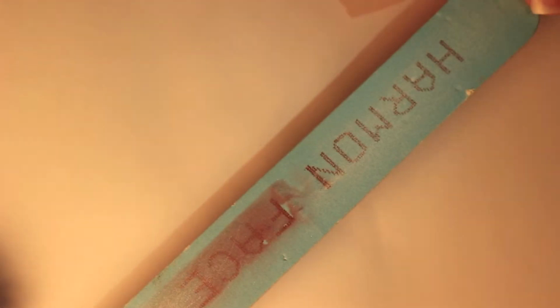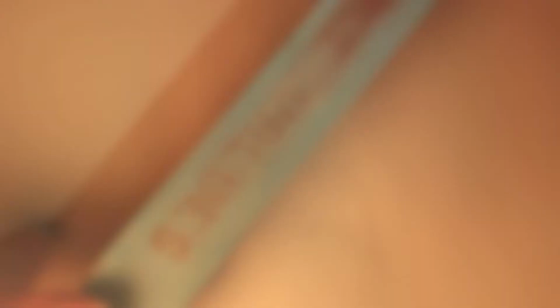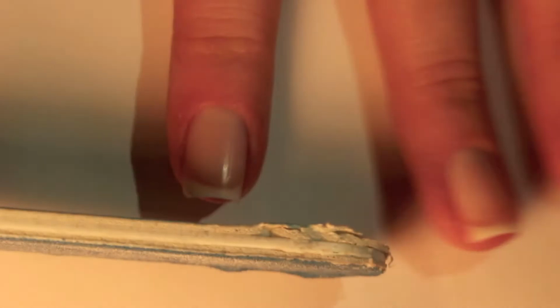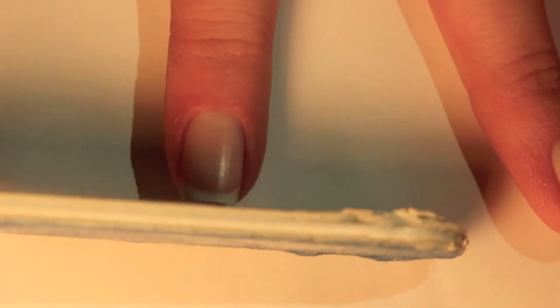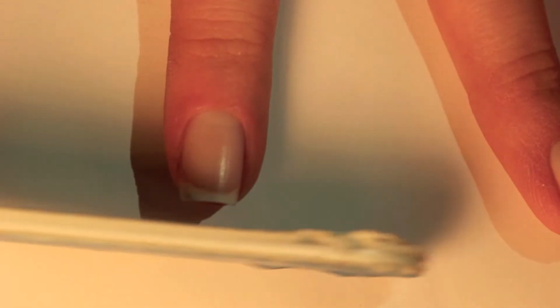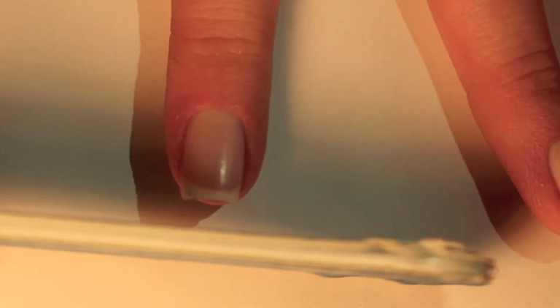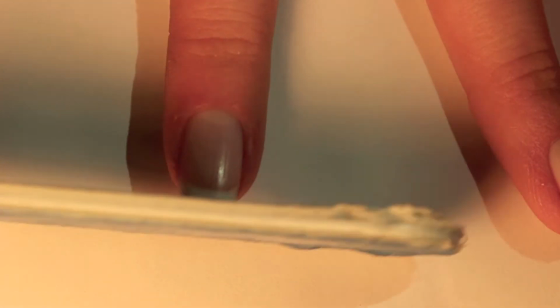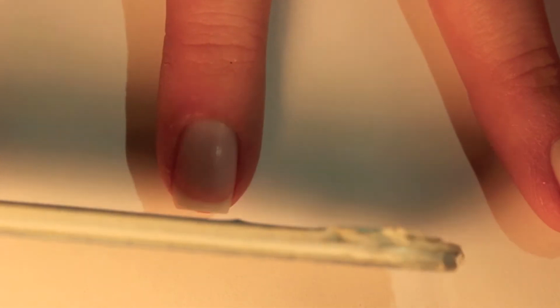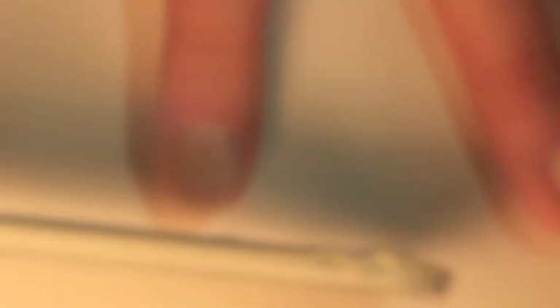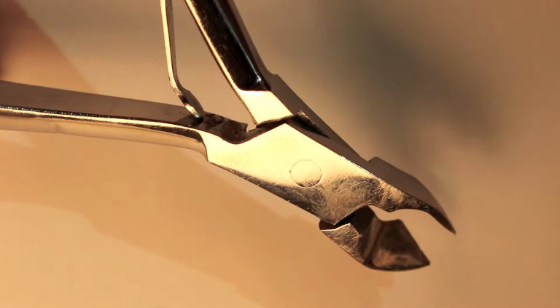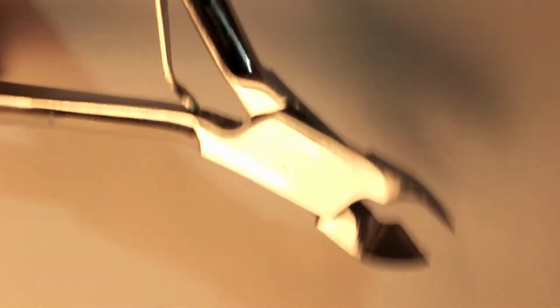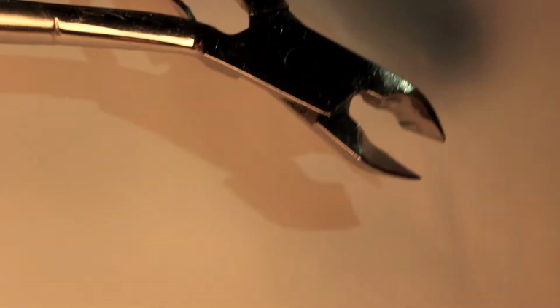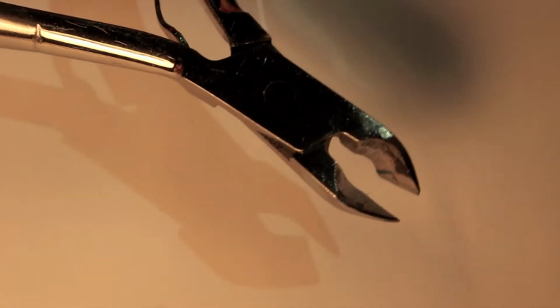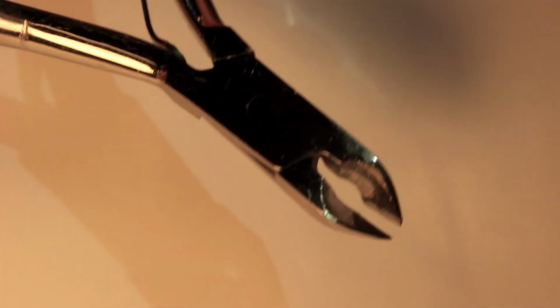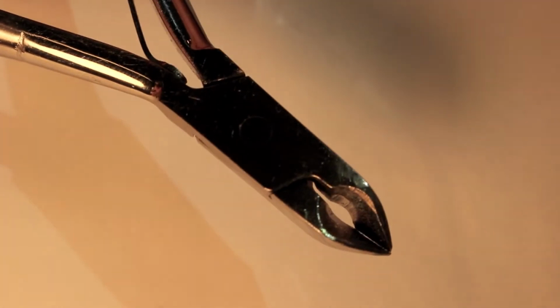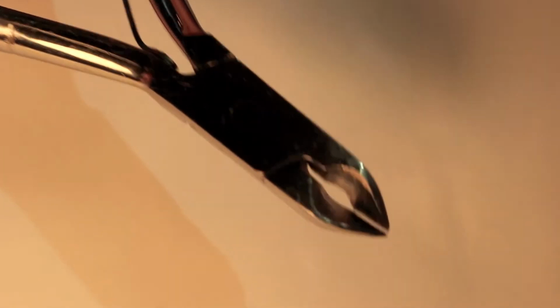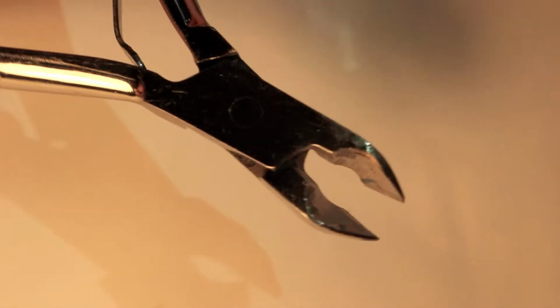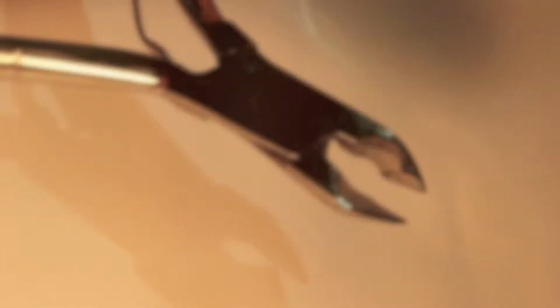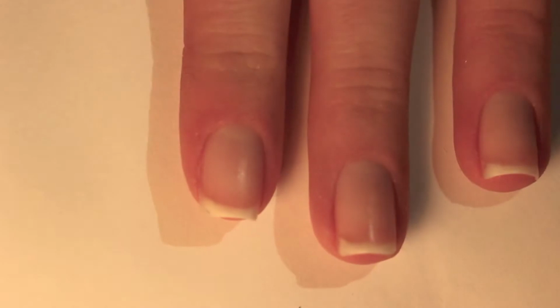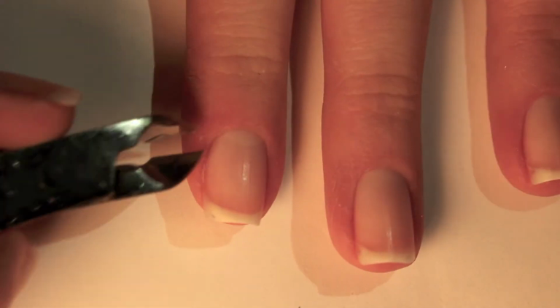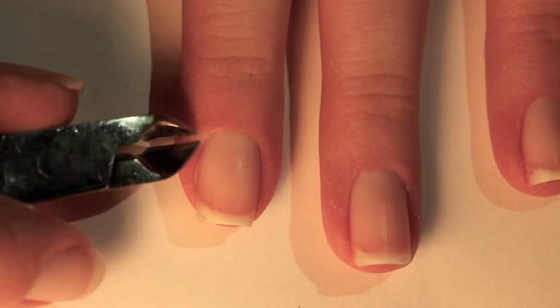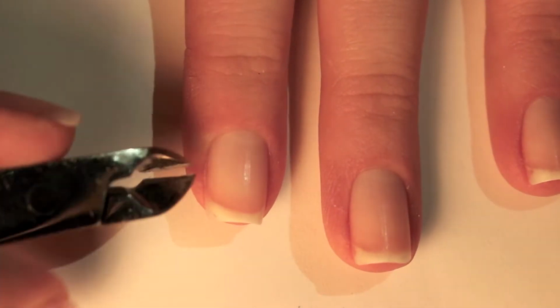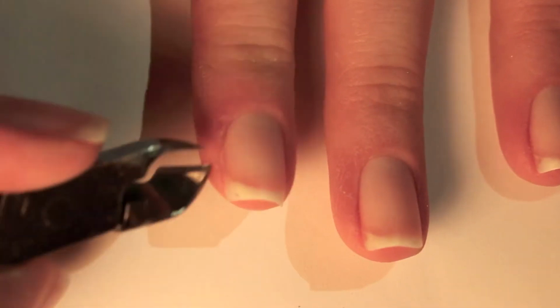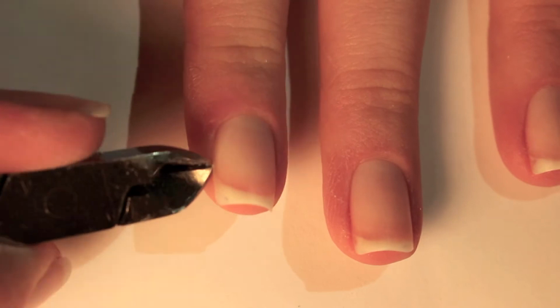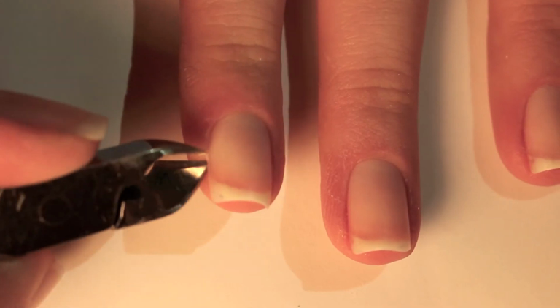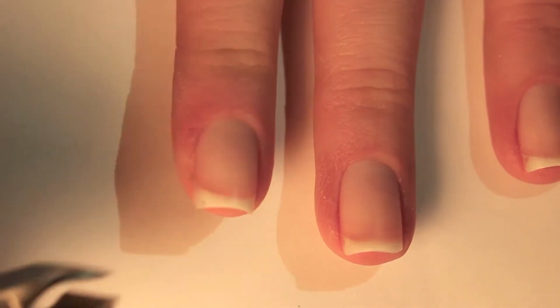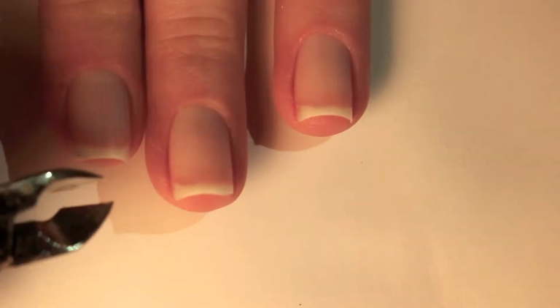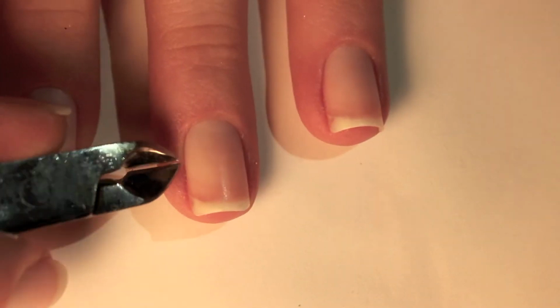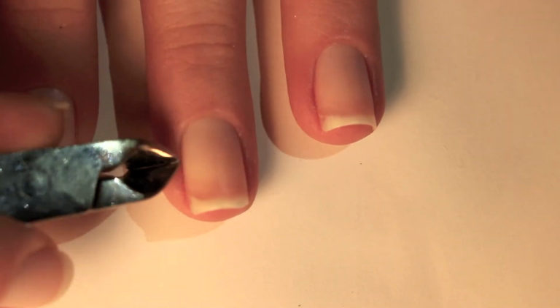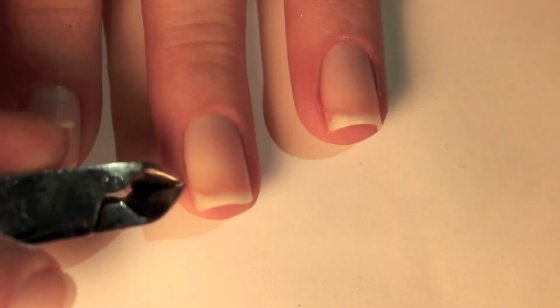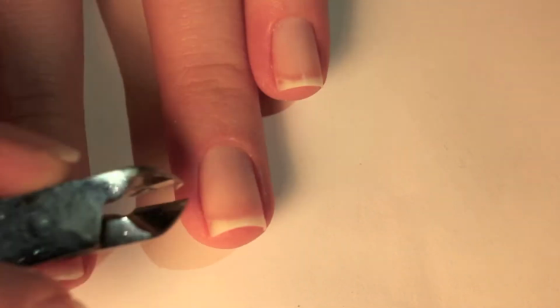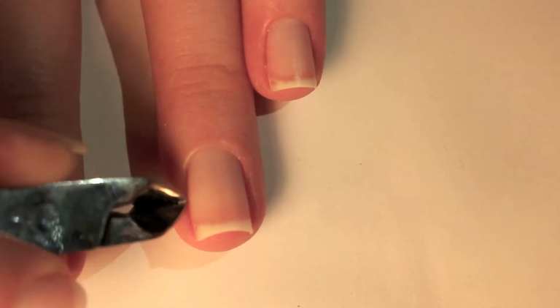Now I file my nails, and I like to have my nails in a square shape, so I file them straight across, and then round the corners so that they're not so sharp. Next, I just get rid of any dead skin around my nails.